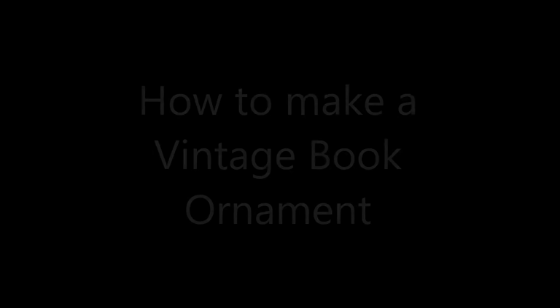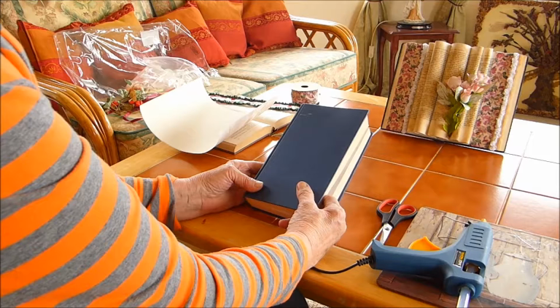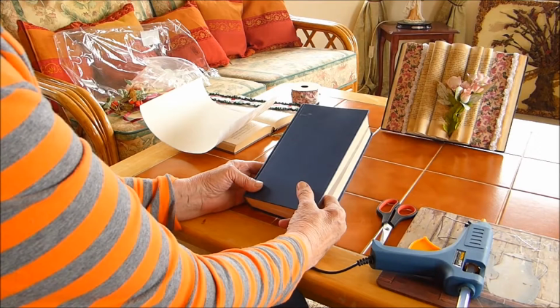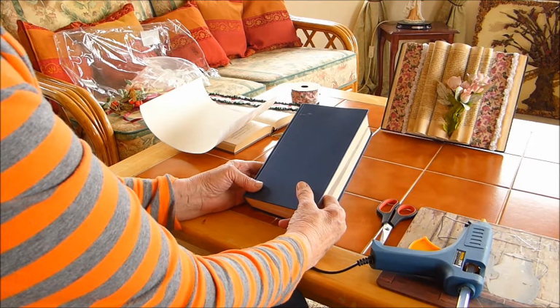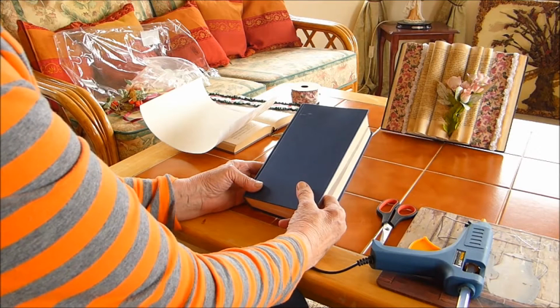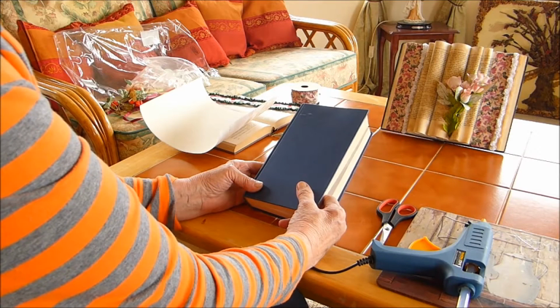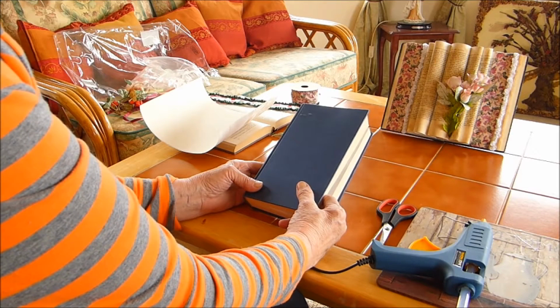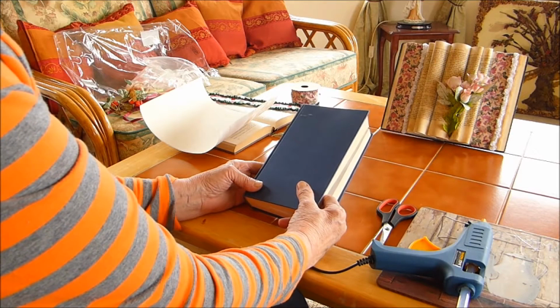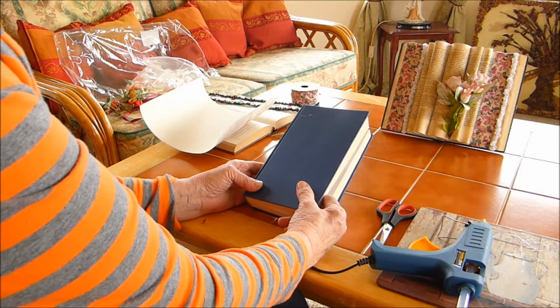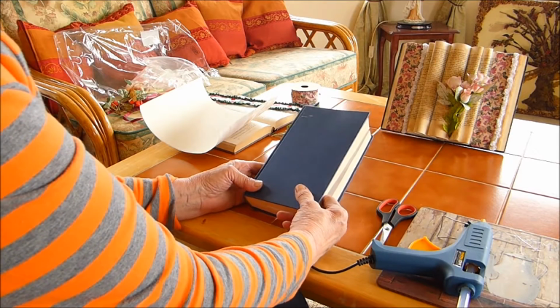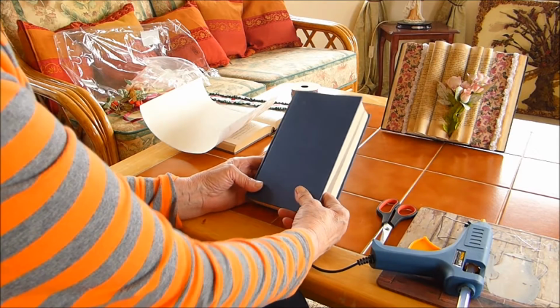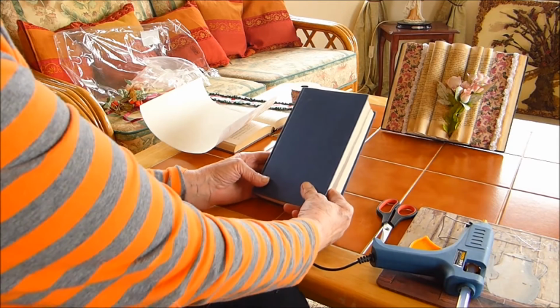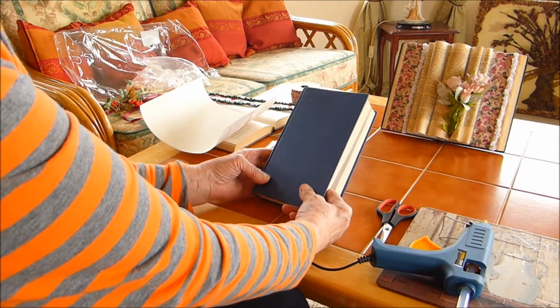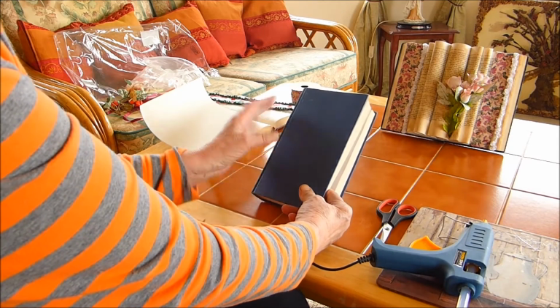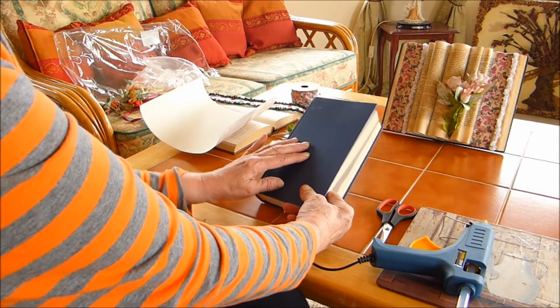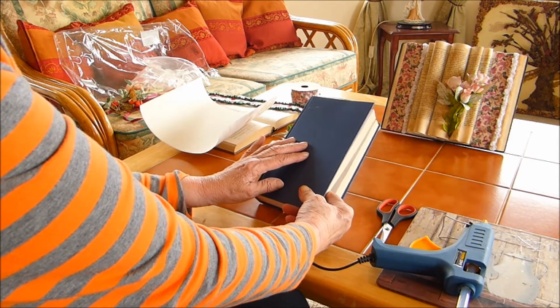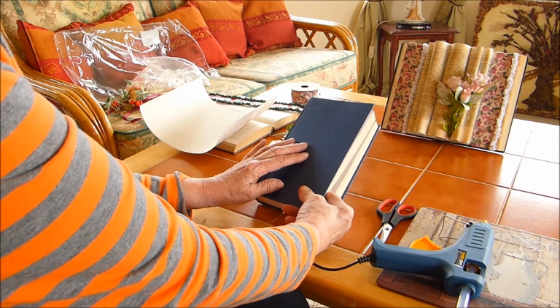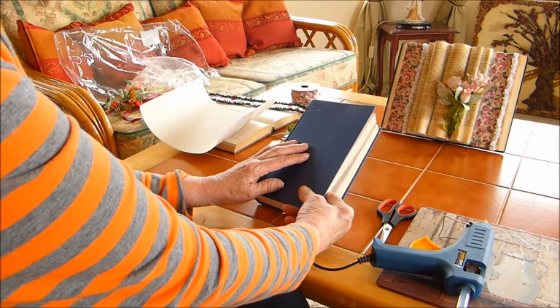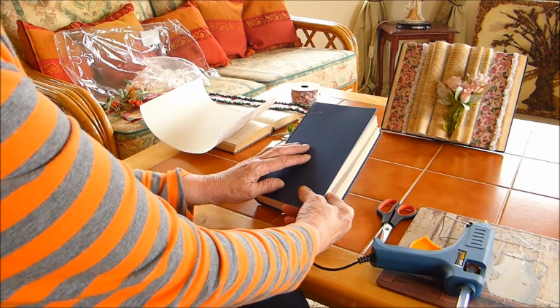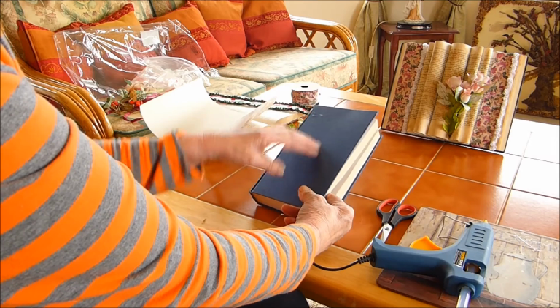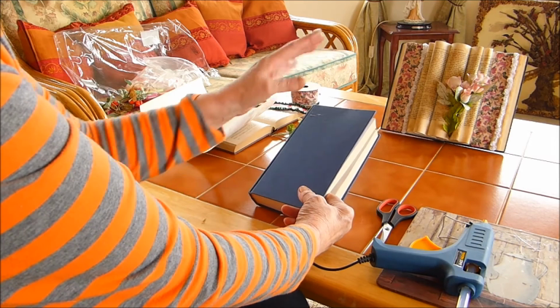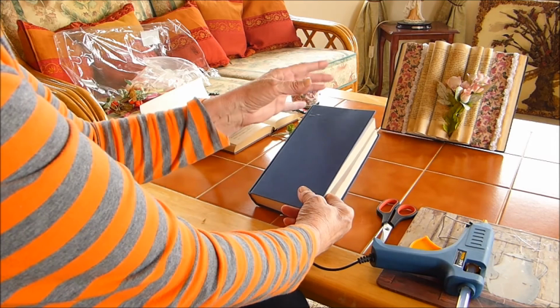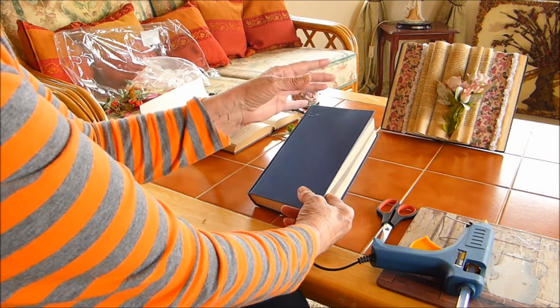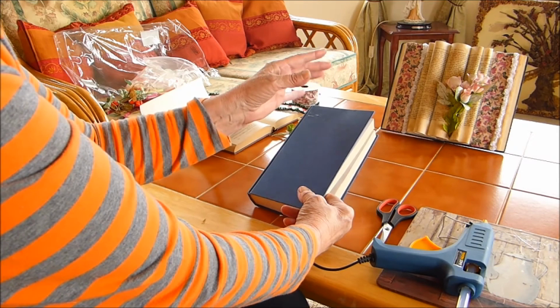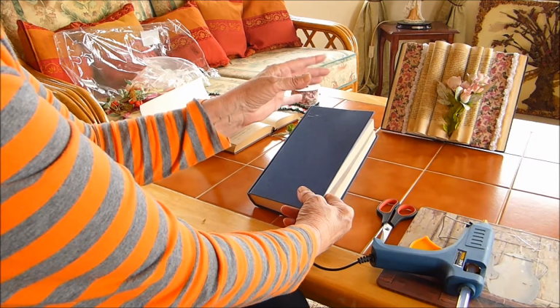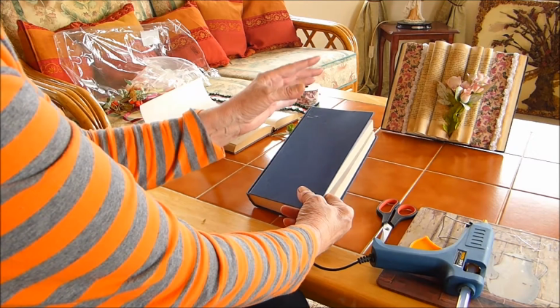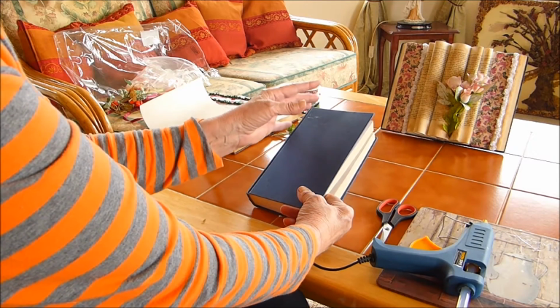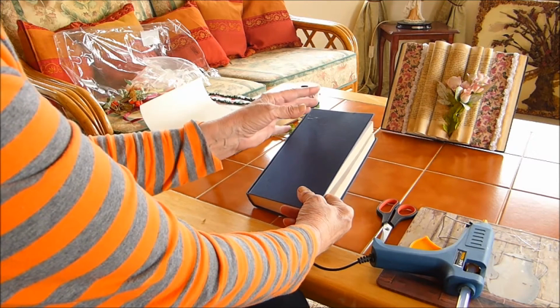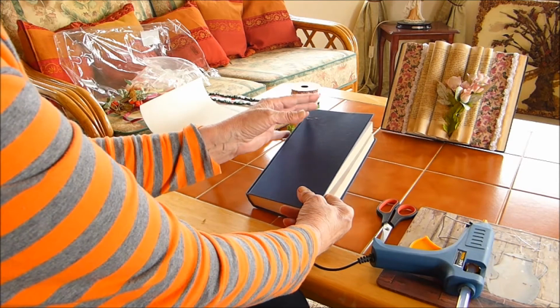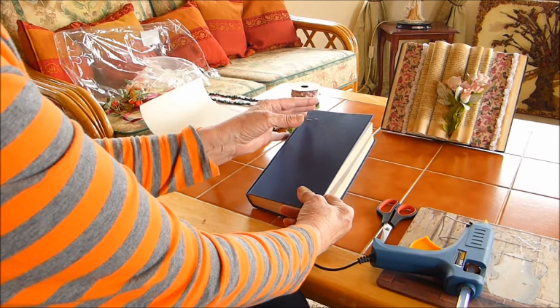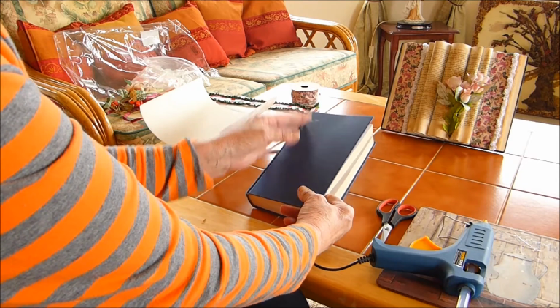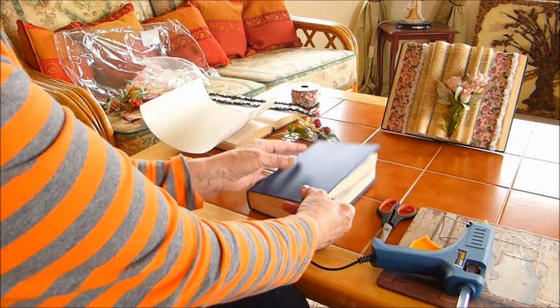Hi everybody, for the next project we are going to turn this book into a vintage book ornament like so.